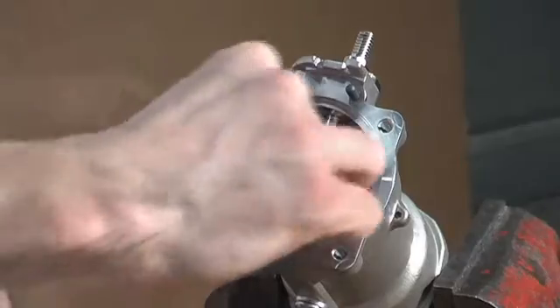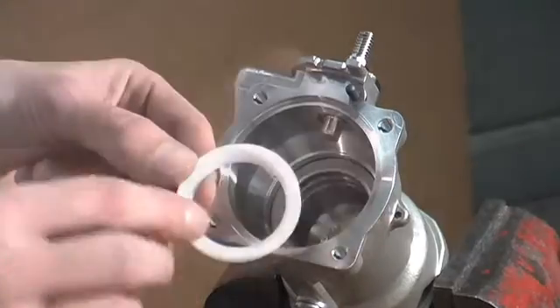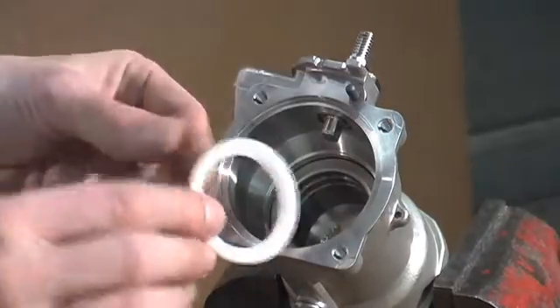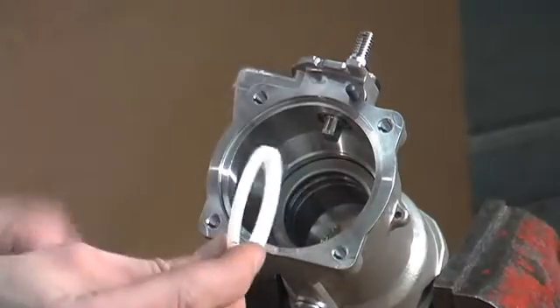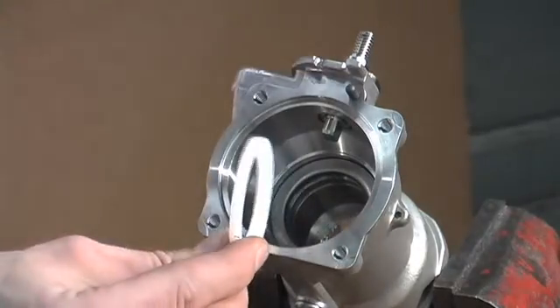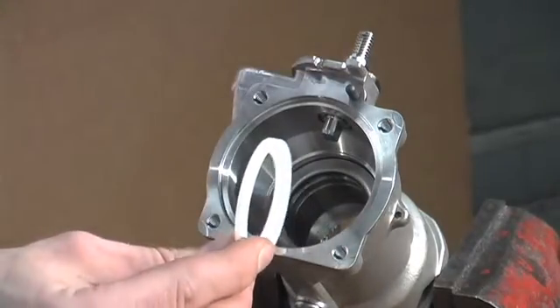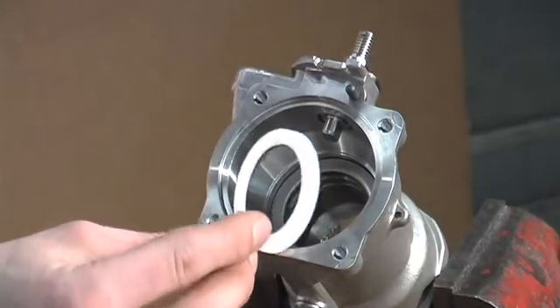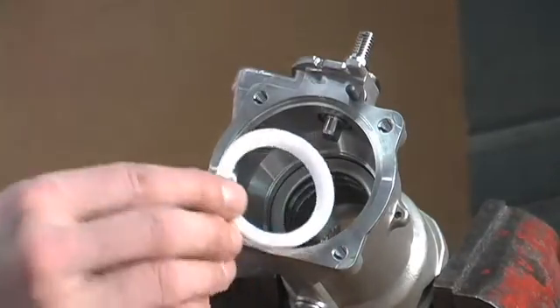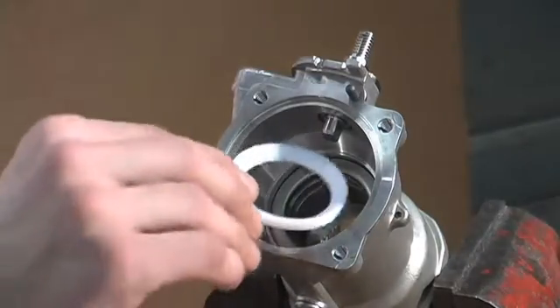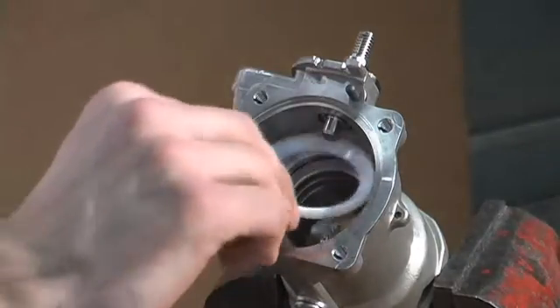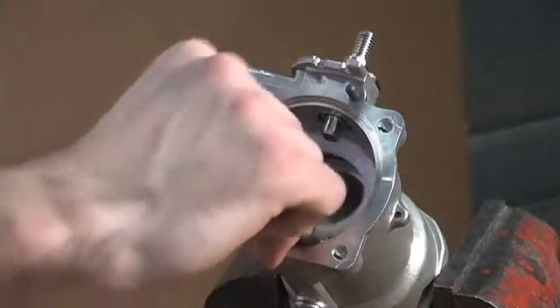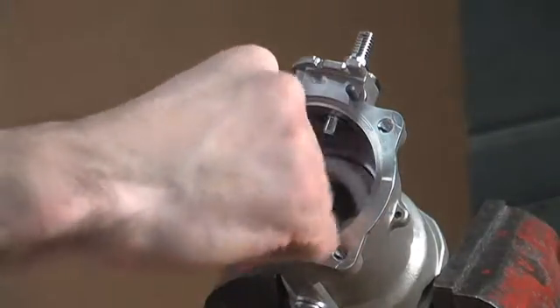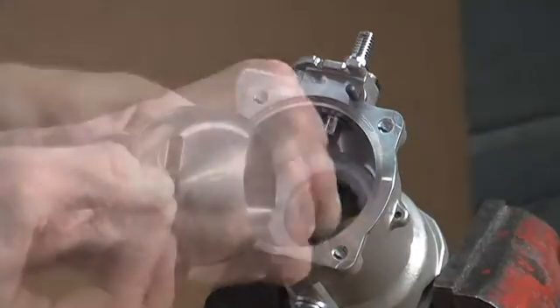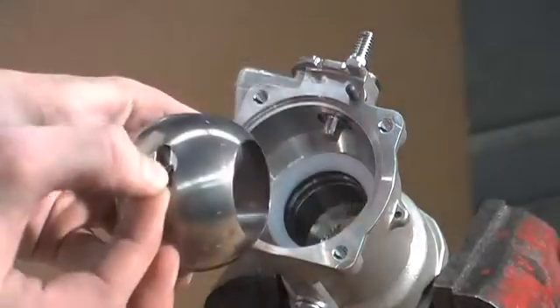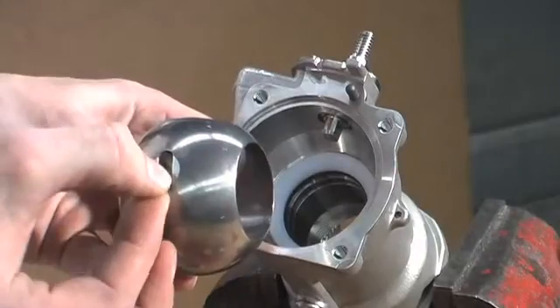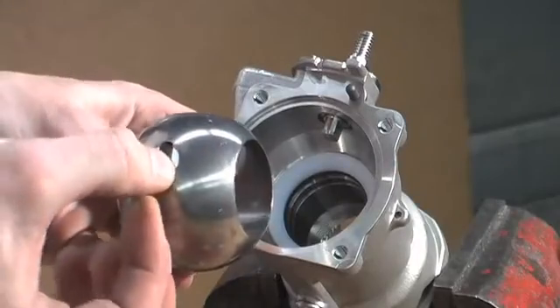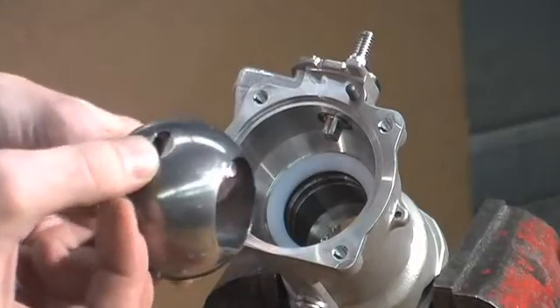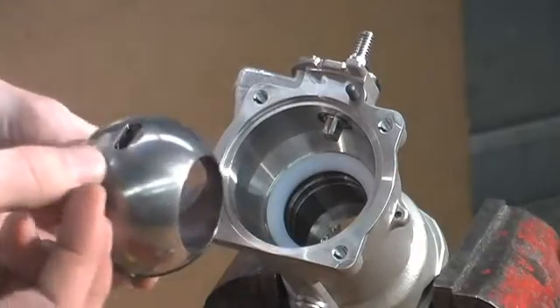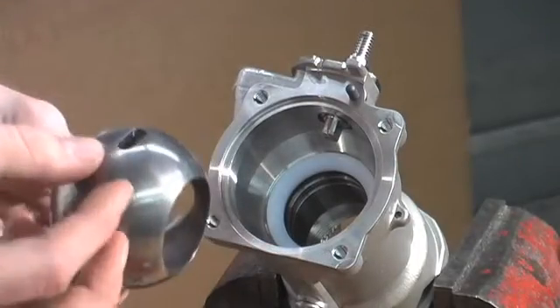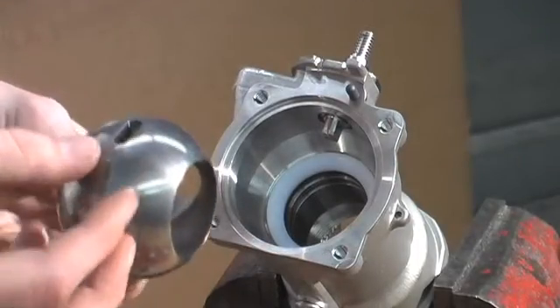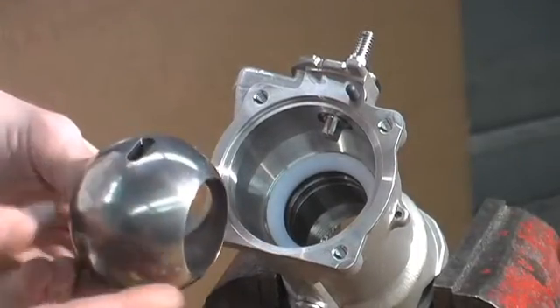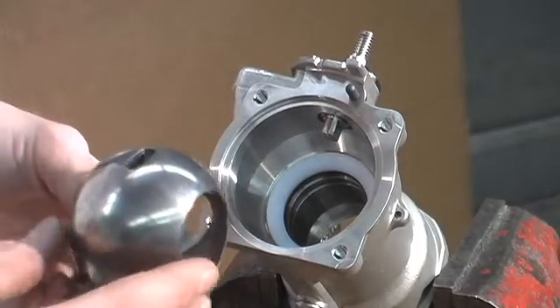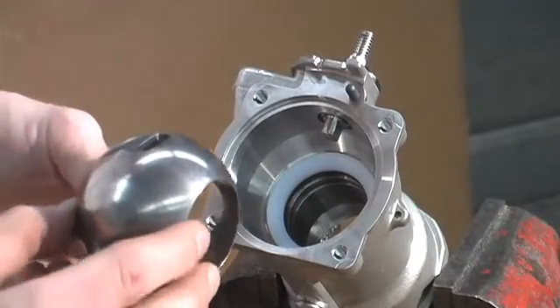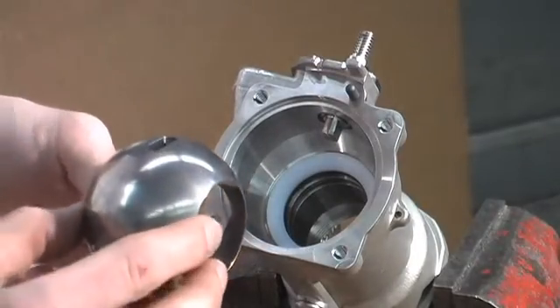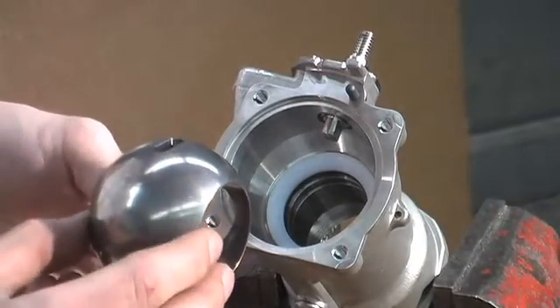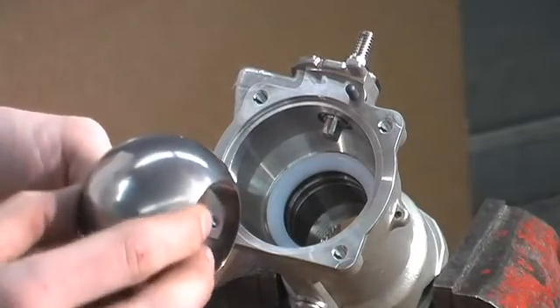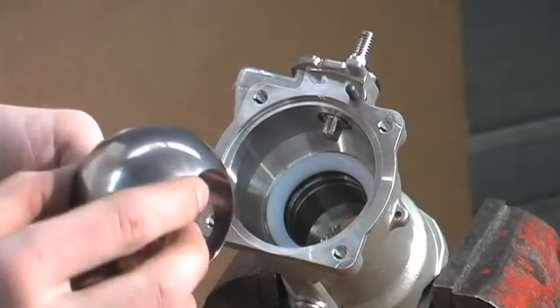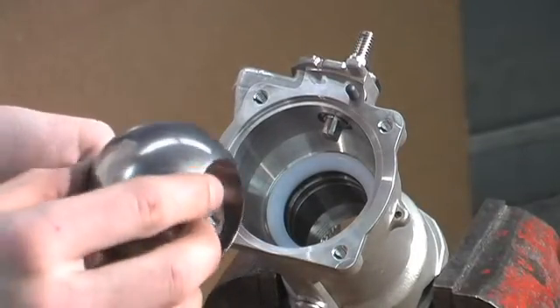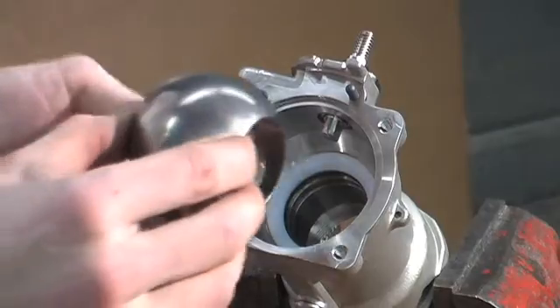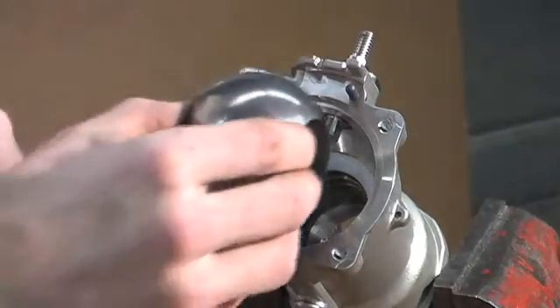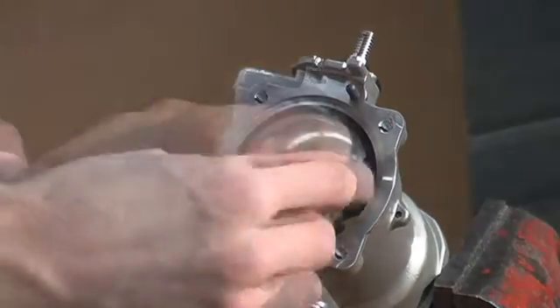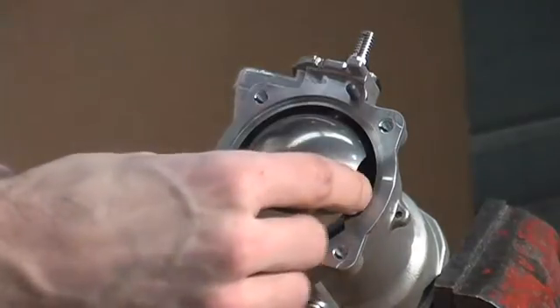Insert your ball retainer. Replace your conductivity spring. And replace the ball in a position so that the conductivity spring is facing the stem.